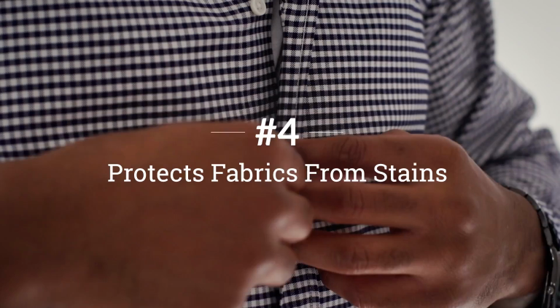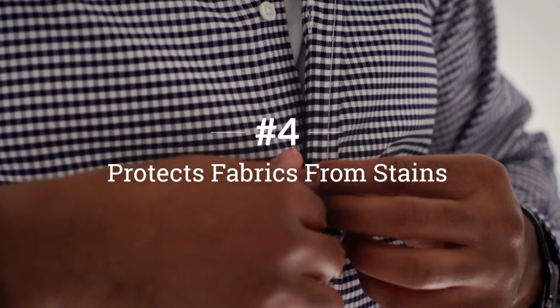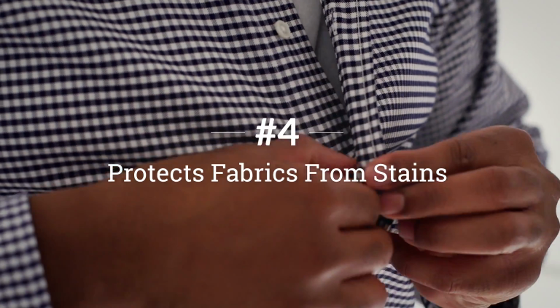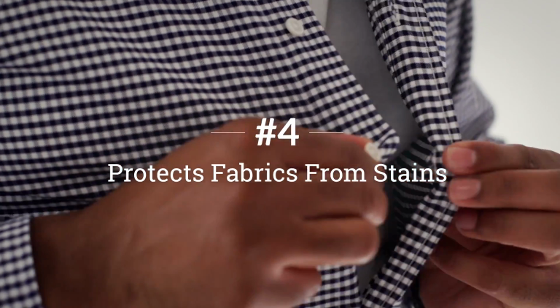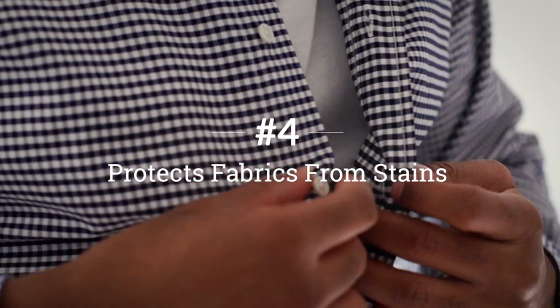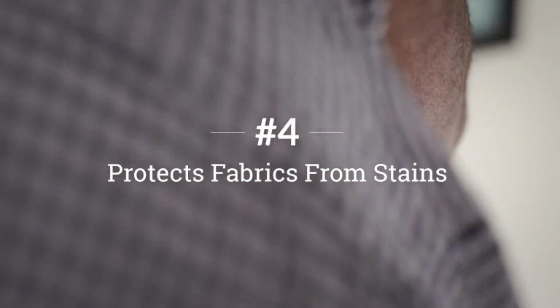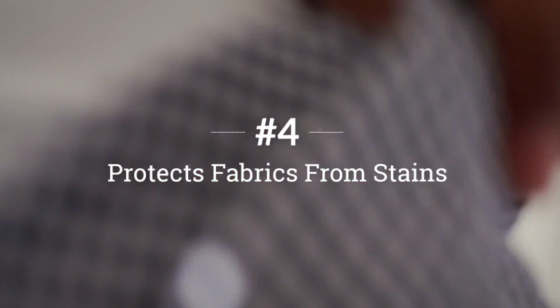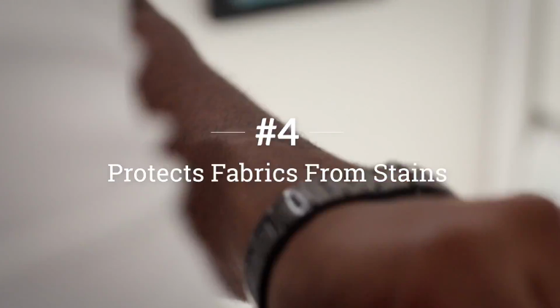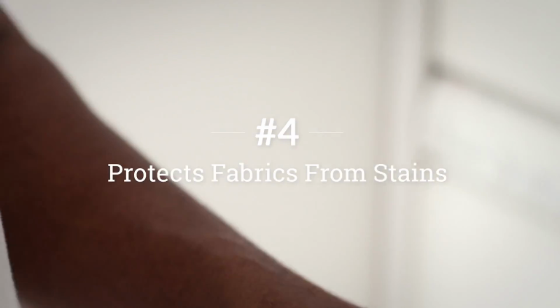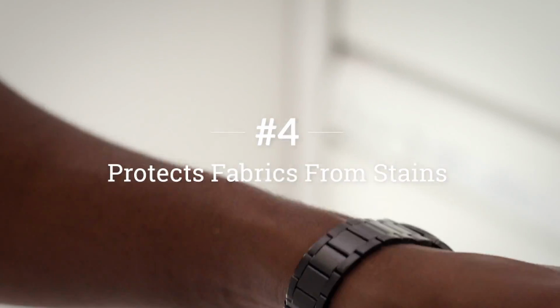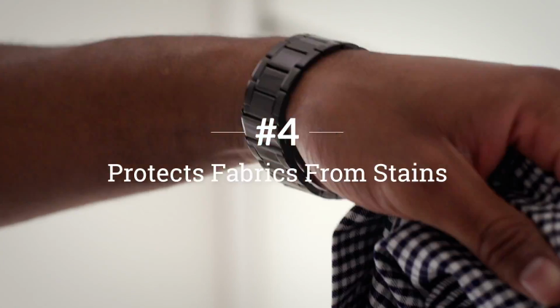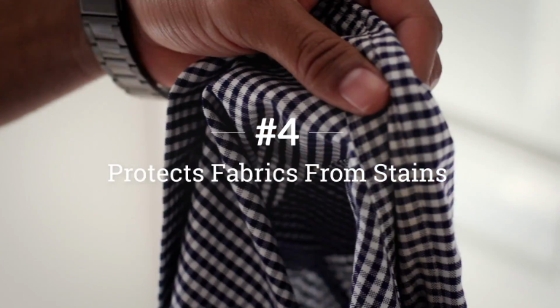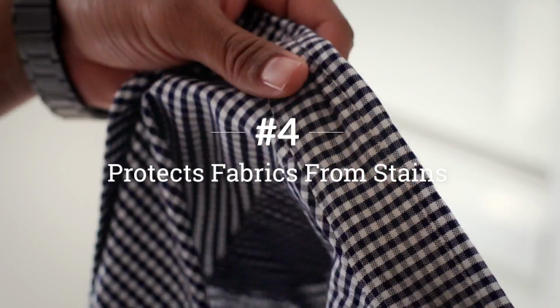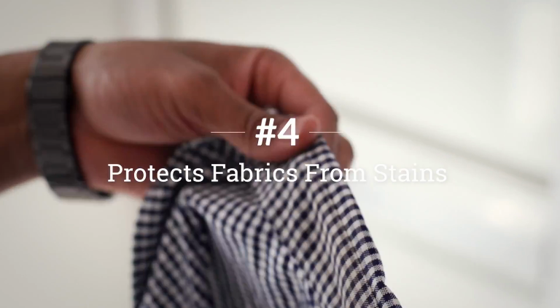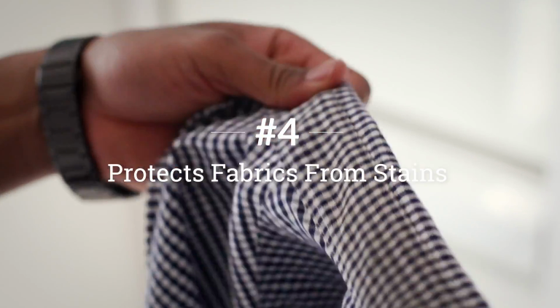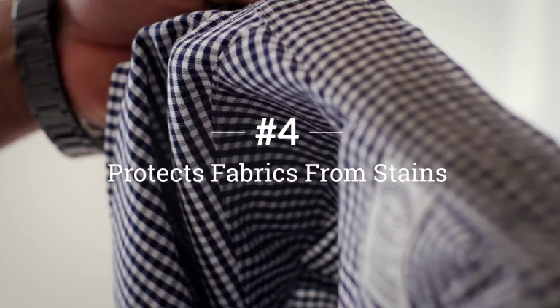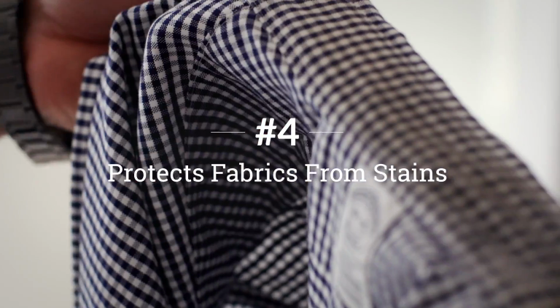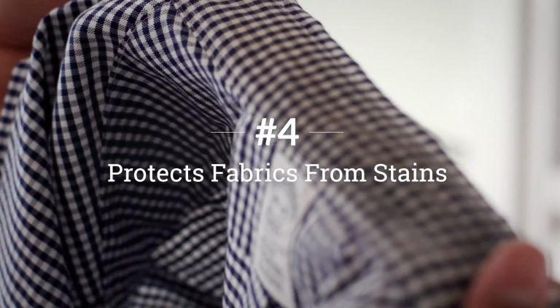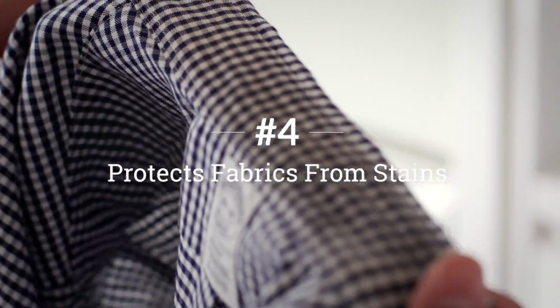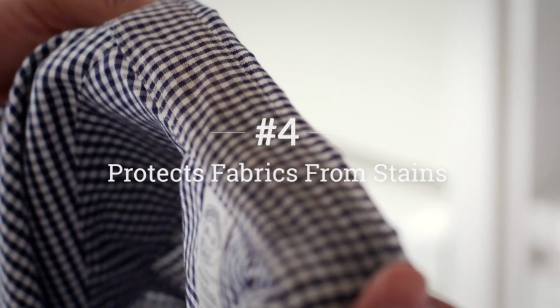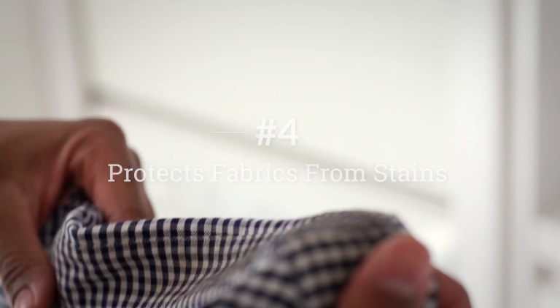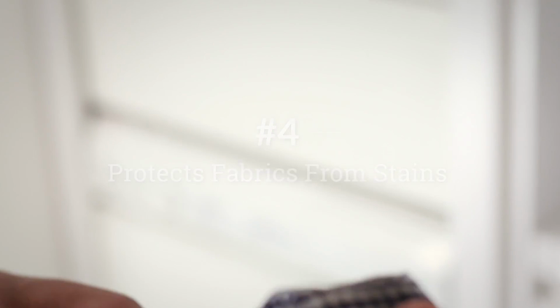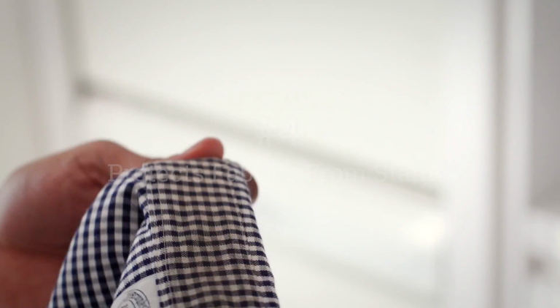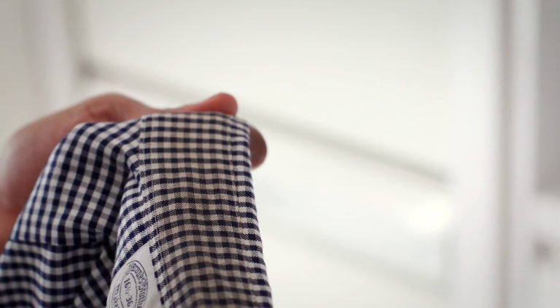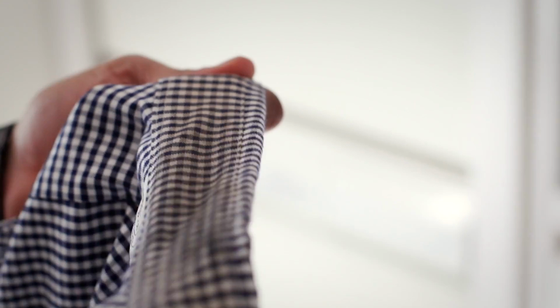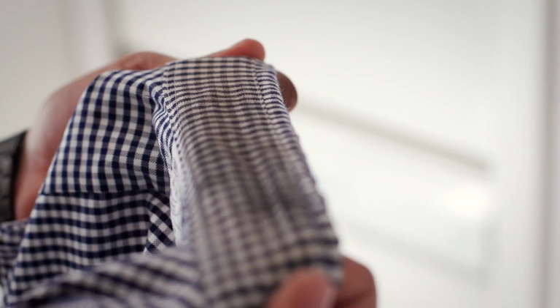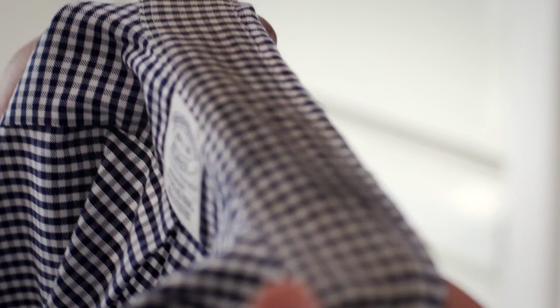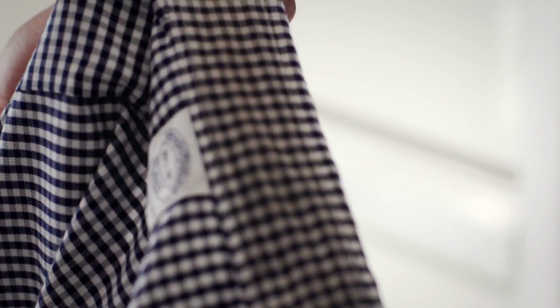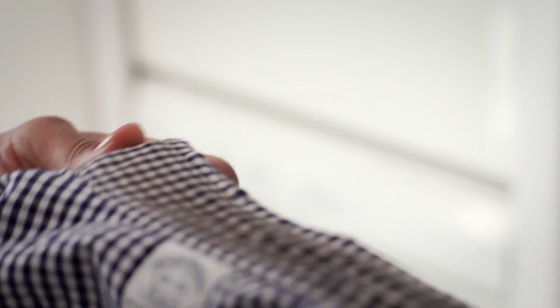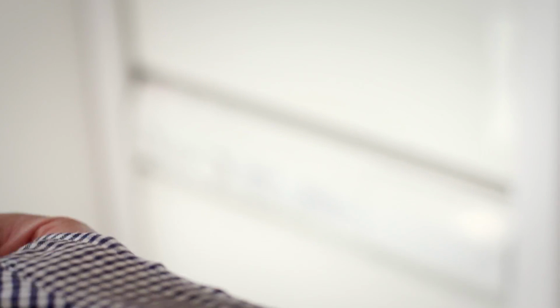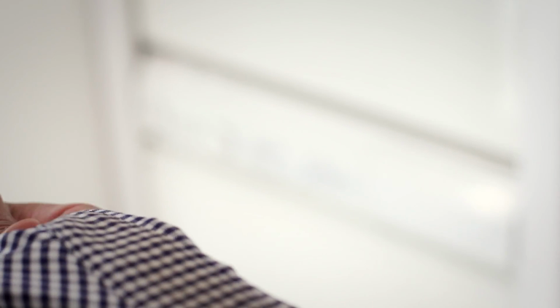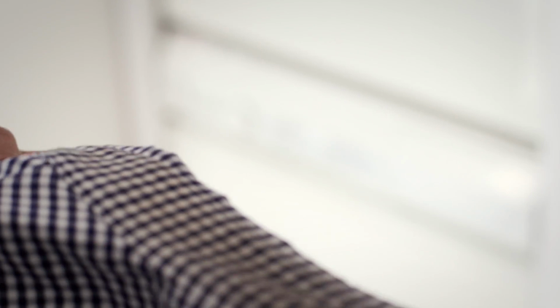Starch acts as a barrier between fabric and dirt or sweat, causing dirt to stick to the starch instead of the fabric and making it easier for these stains to come out in the wash.